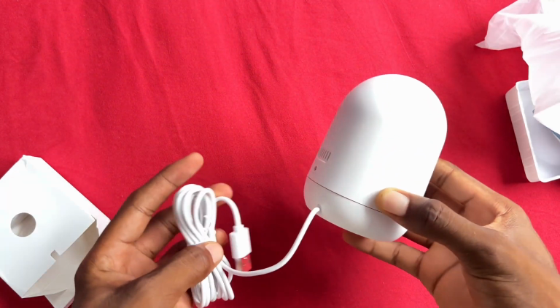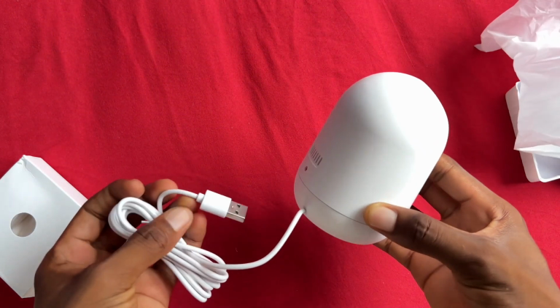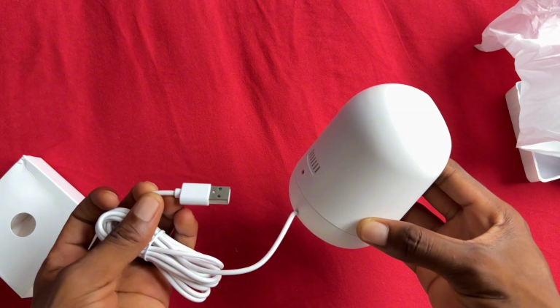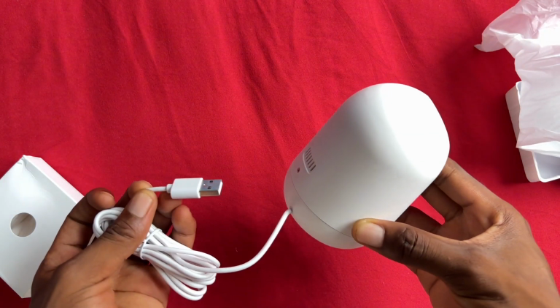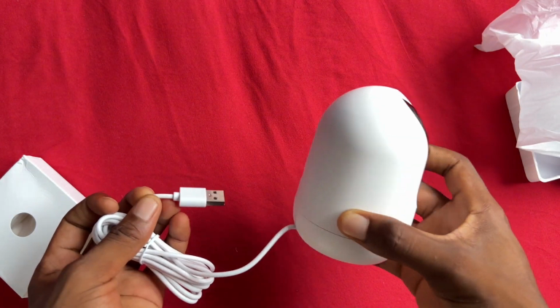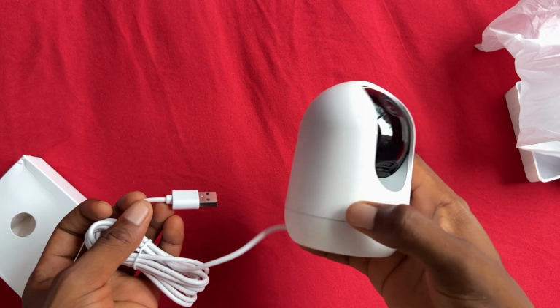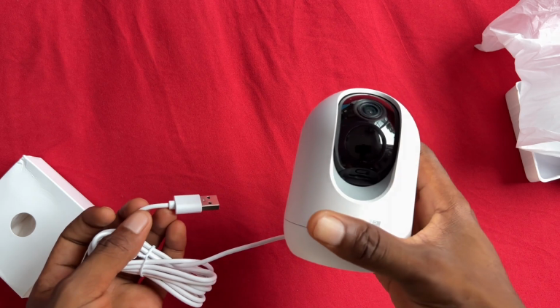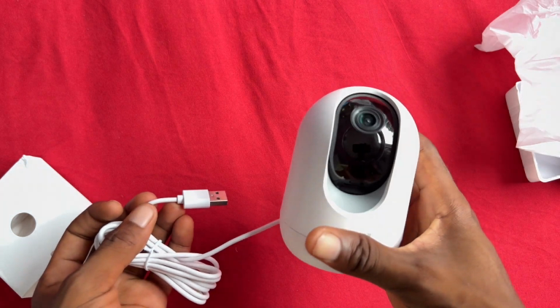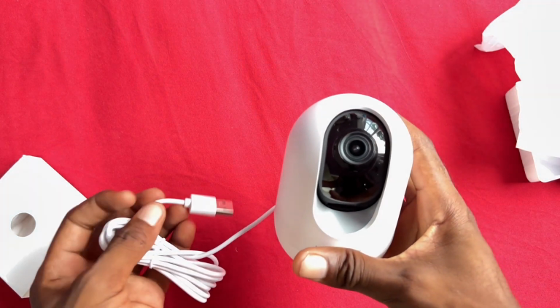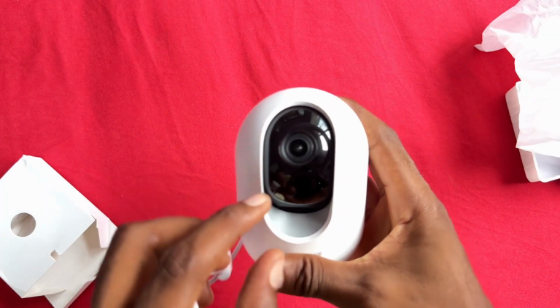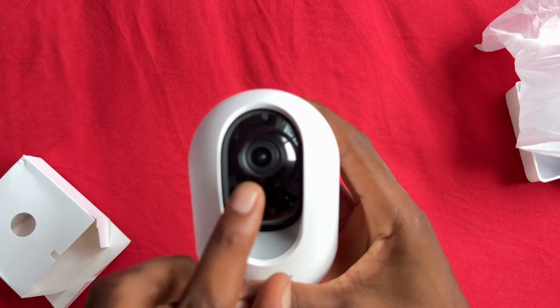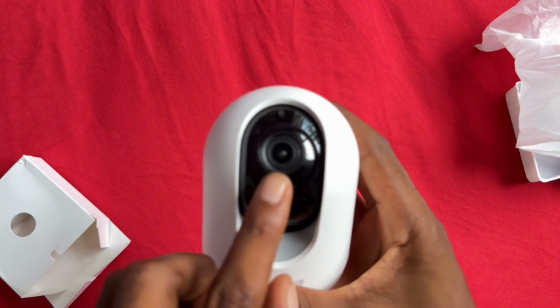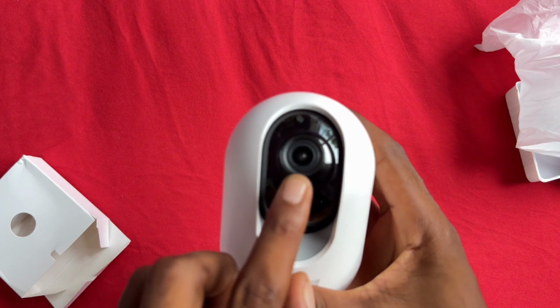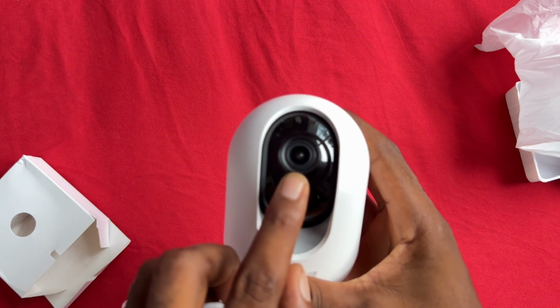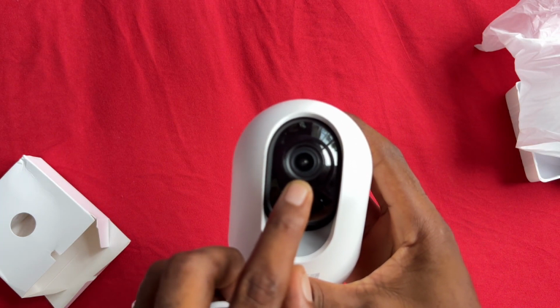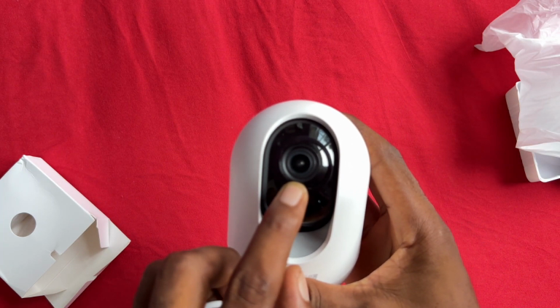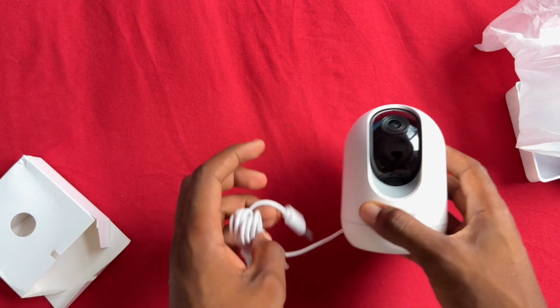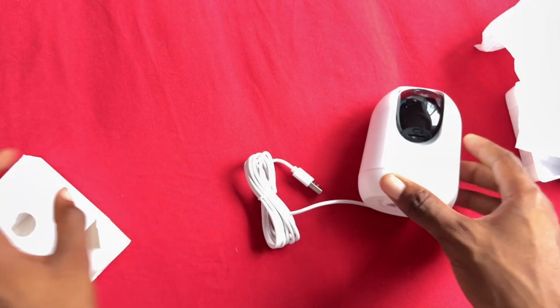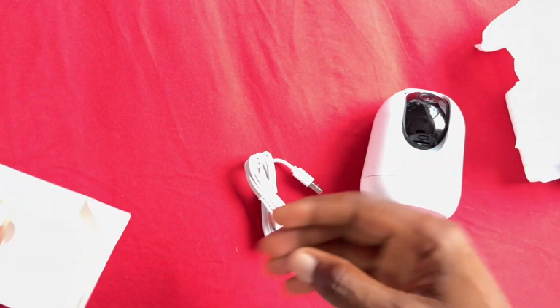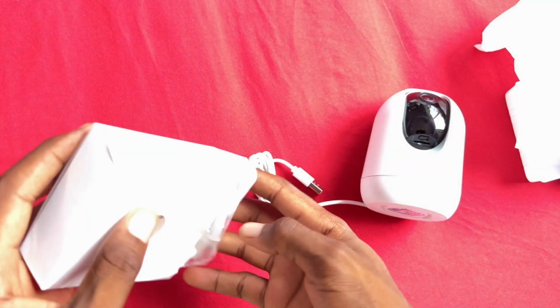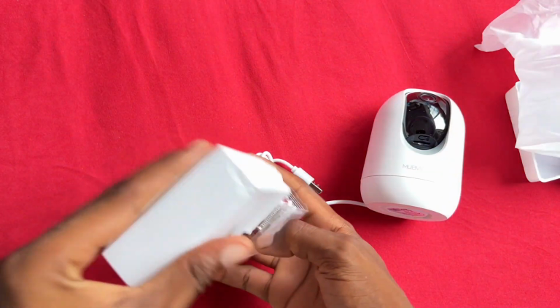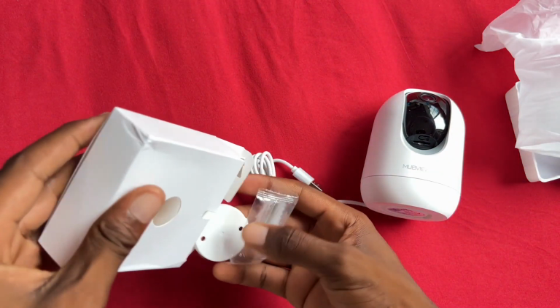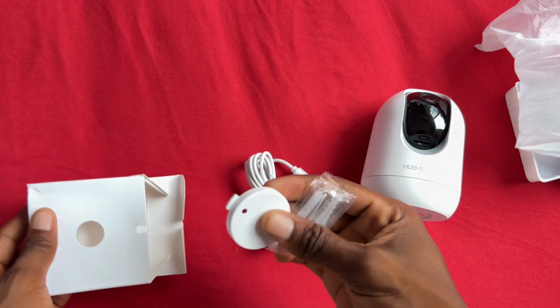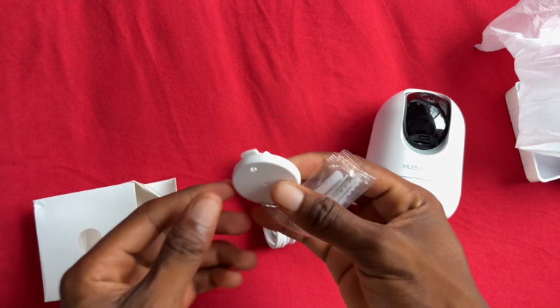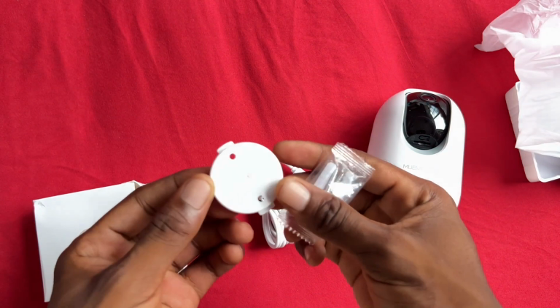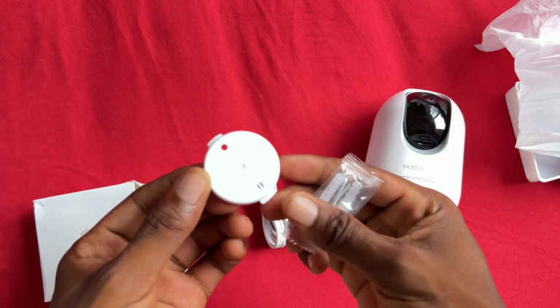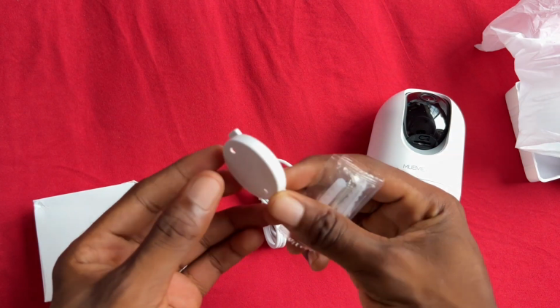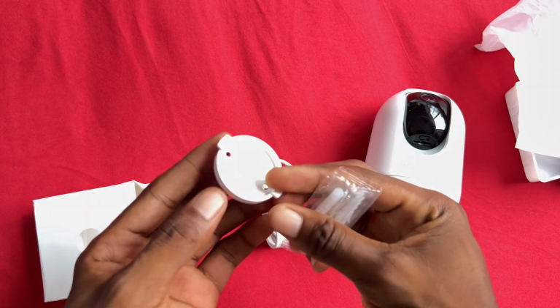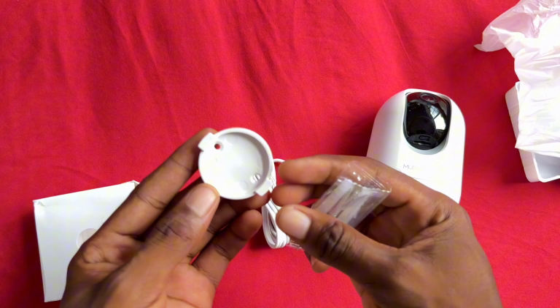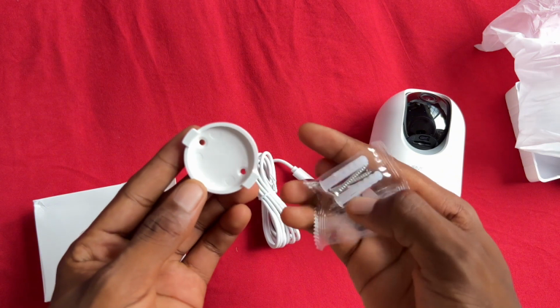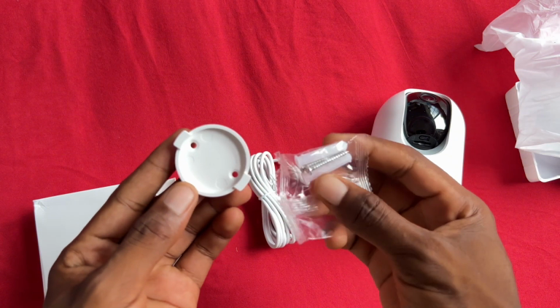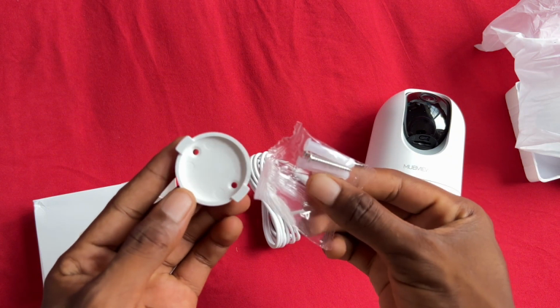The camera guide looks something like this. On this part right here we have the USB, we have the camera itself, and we have the camera lens right here. Inside the package we also have a mount that you can use to mount it up.